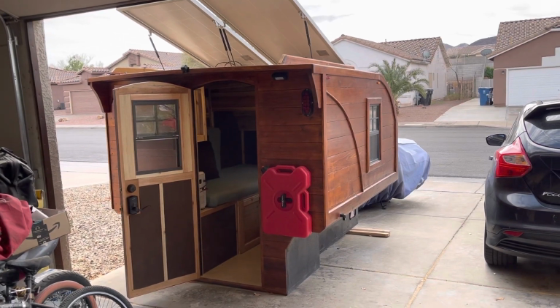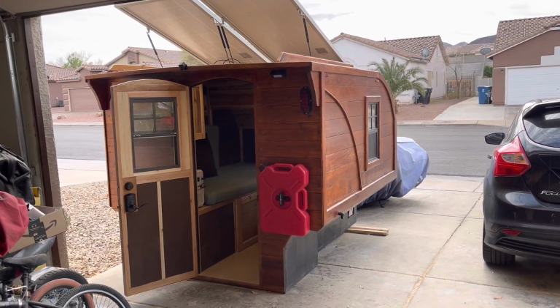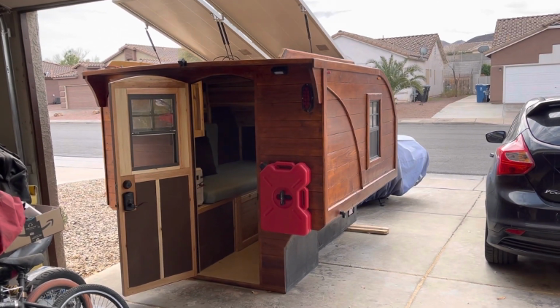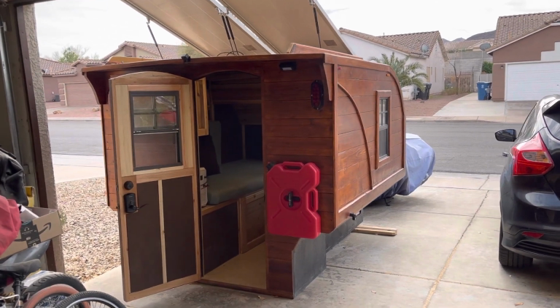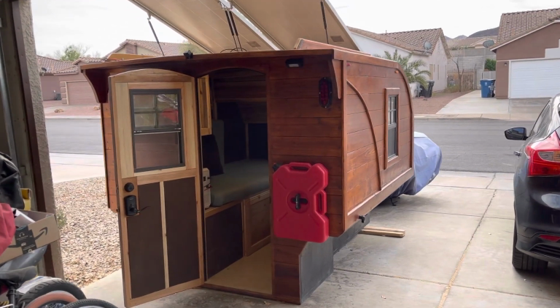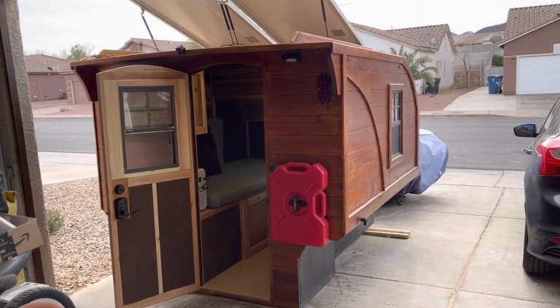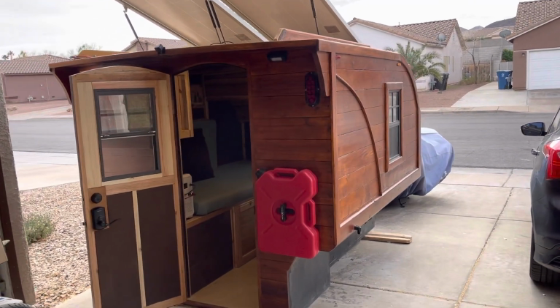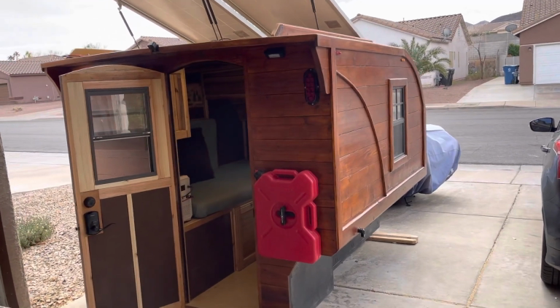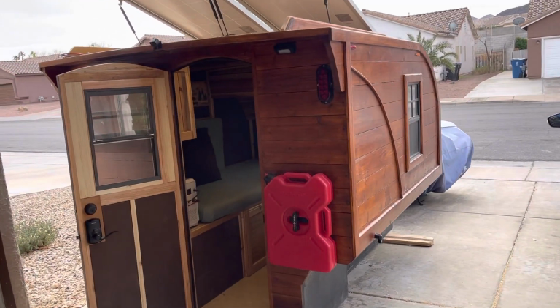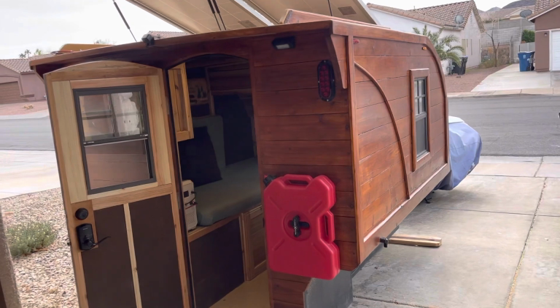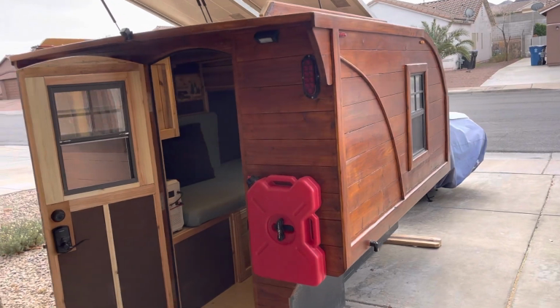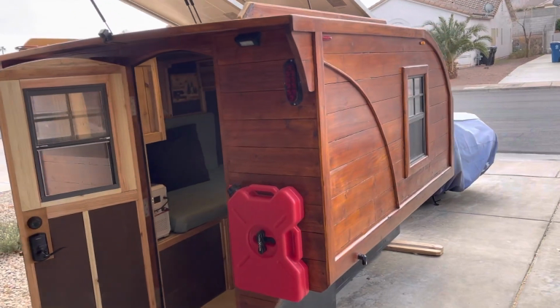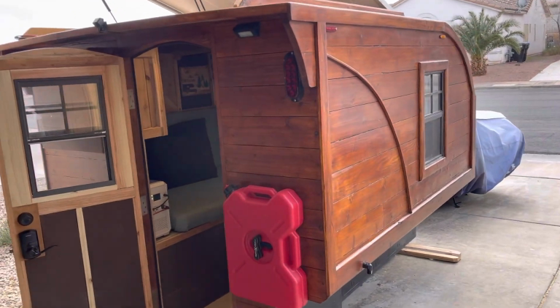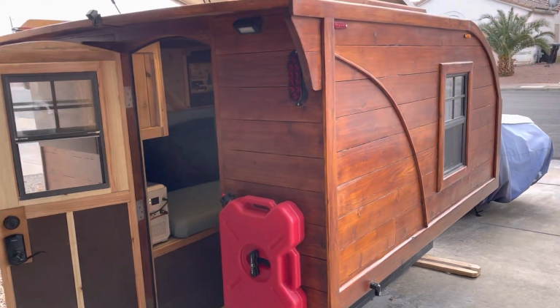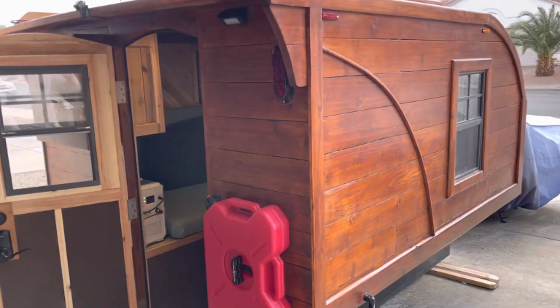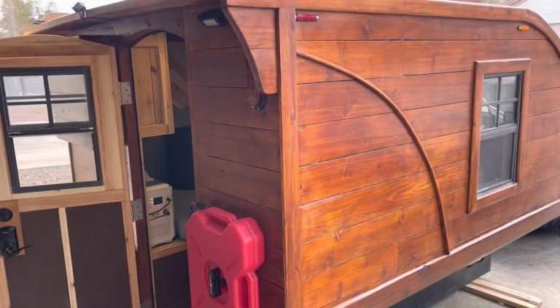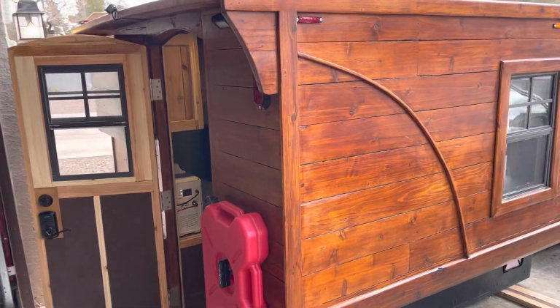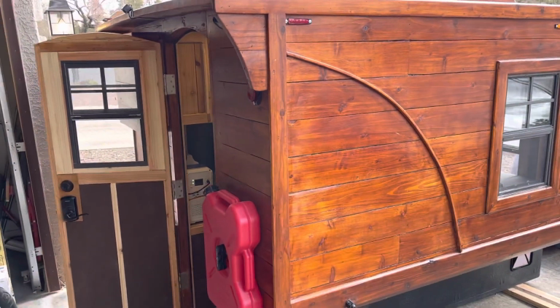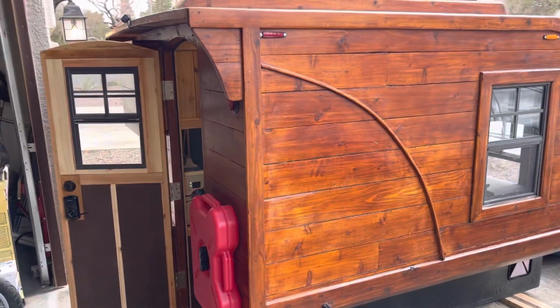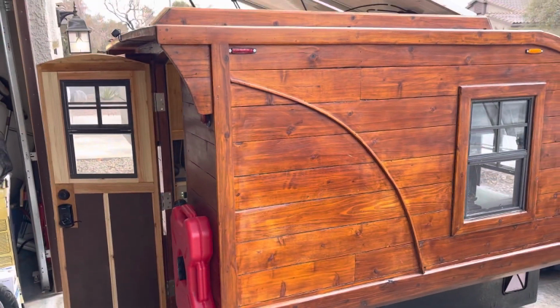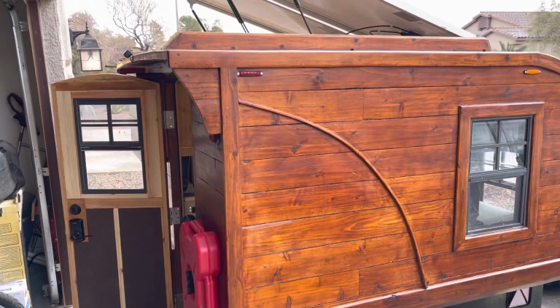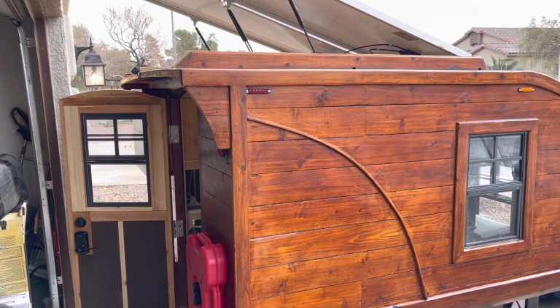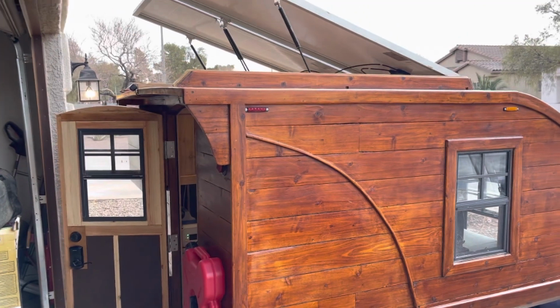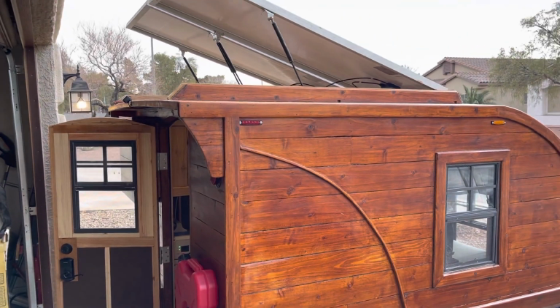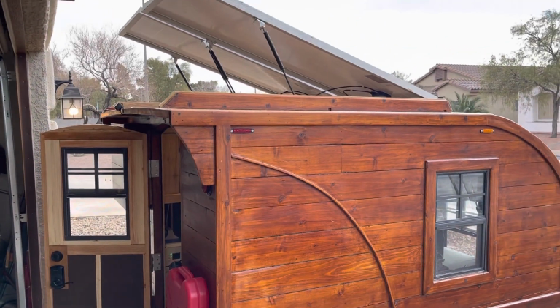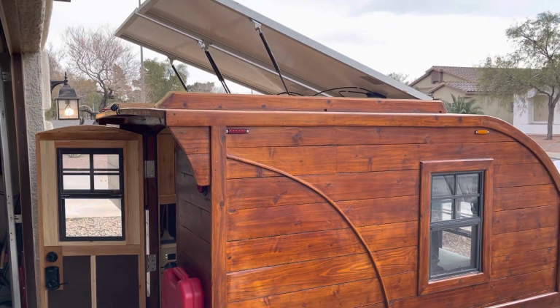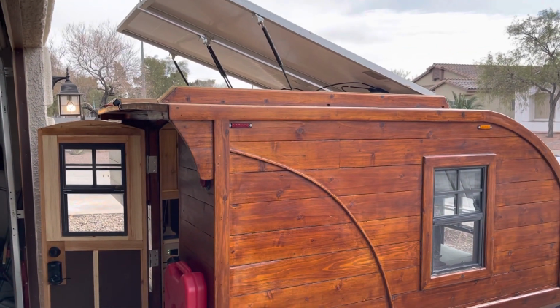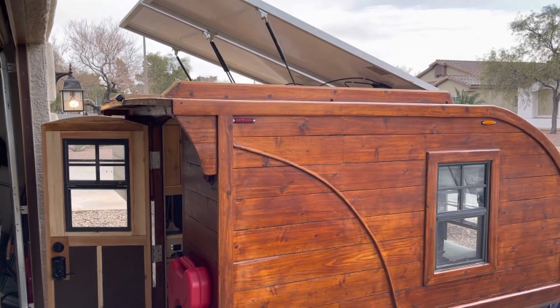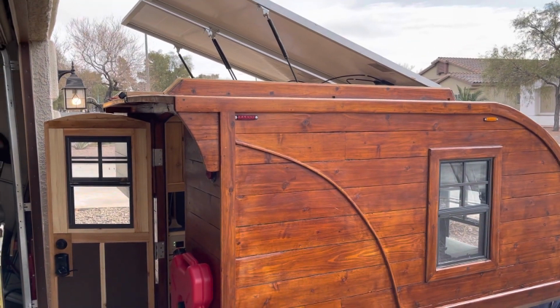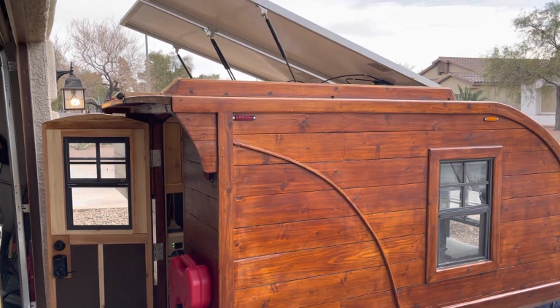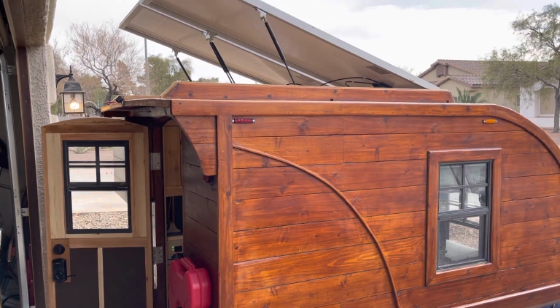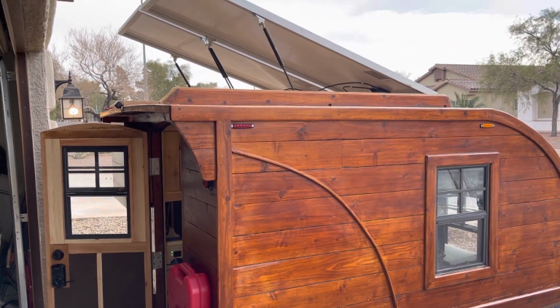Hey guys, hope everyone's doing well. I just want to do a quick update video on 4.0. As you guys can see, it's mostly done — I got it out of the garage and I am just finishing up a few things in the interior.